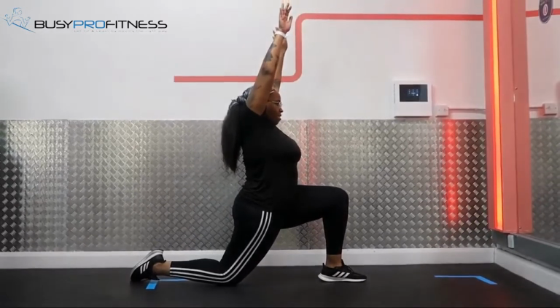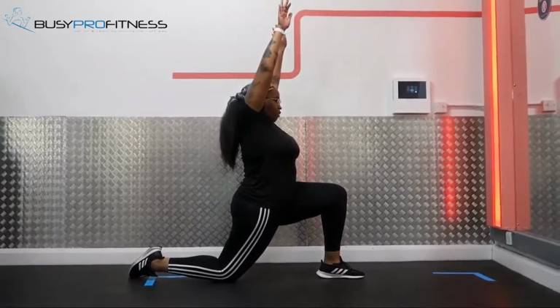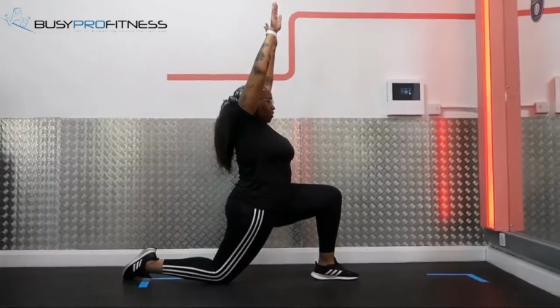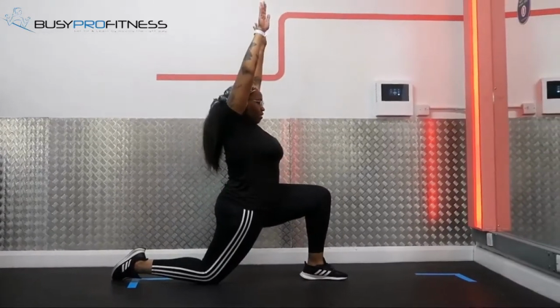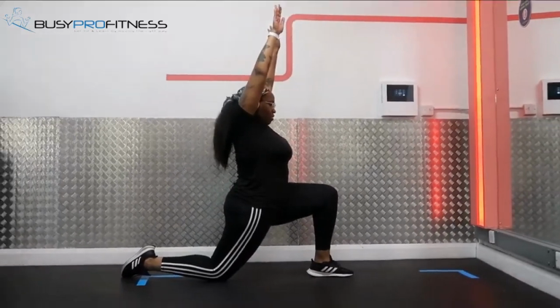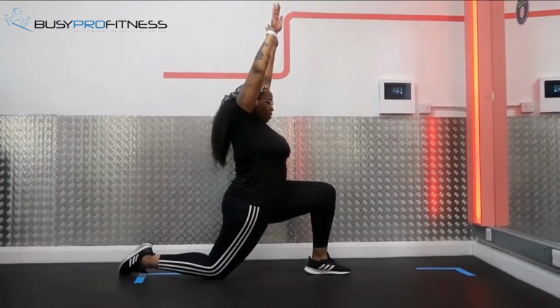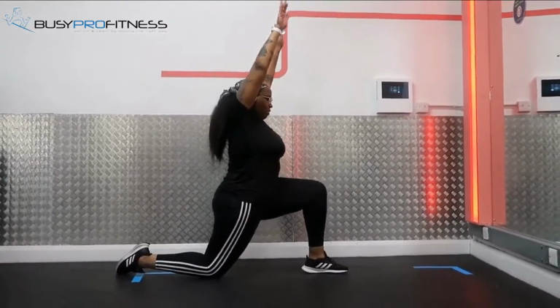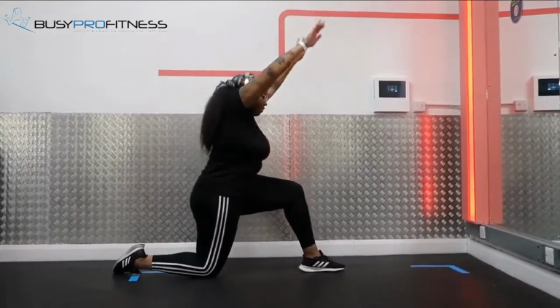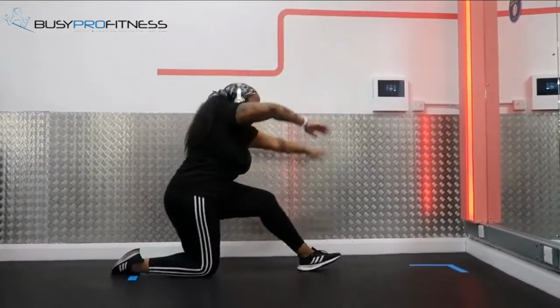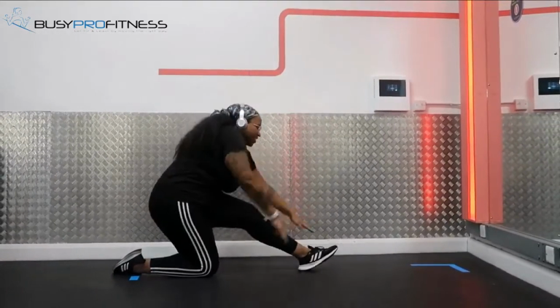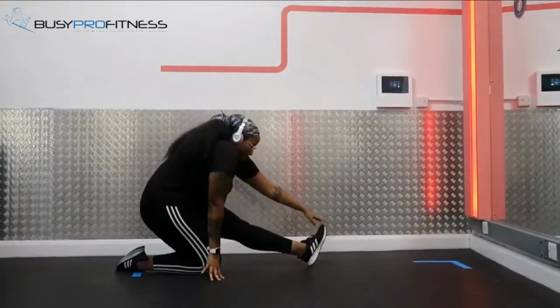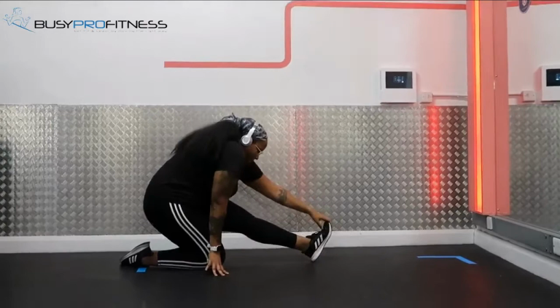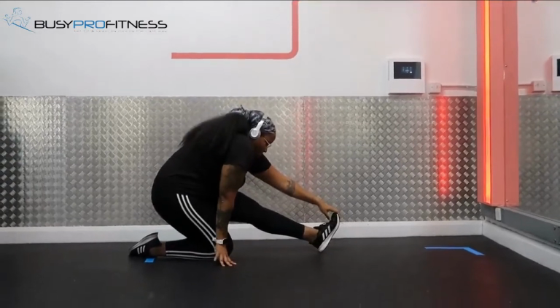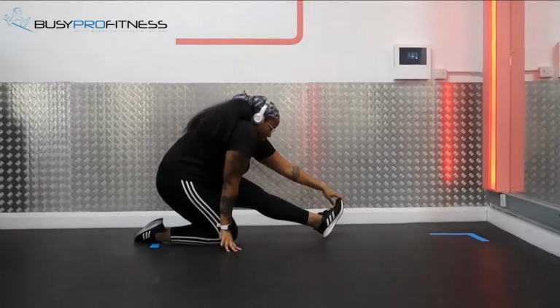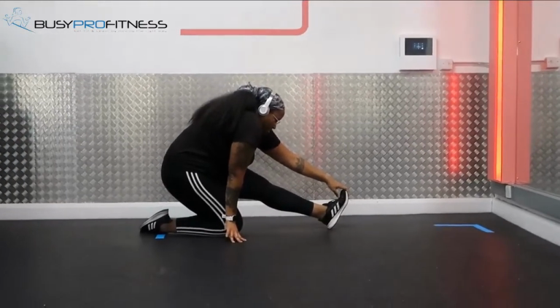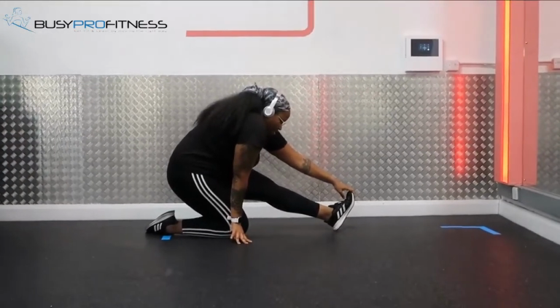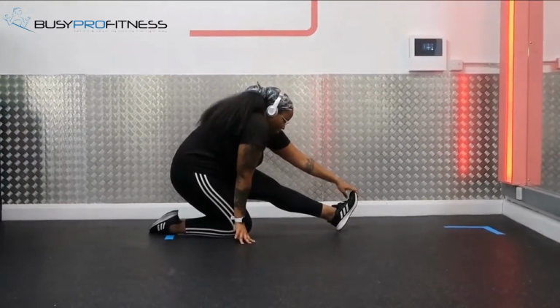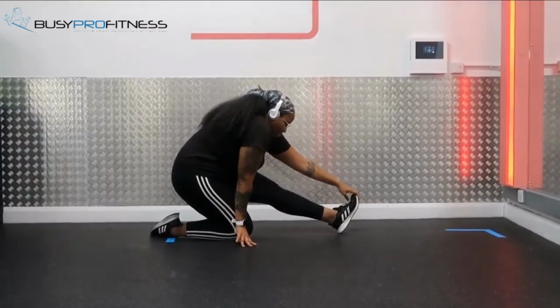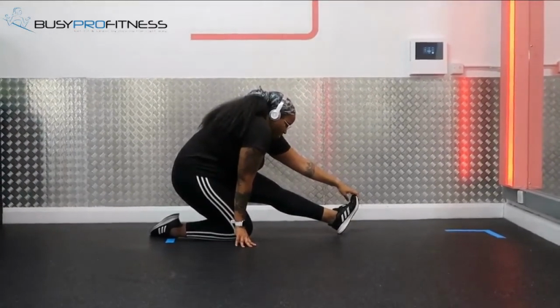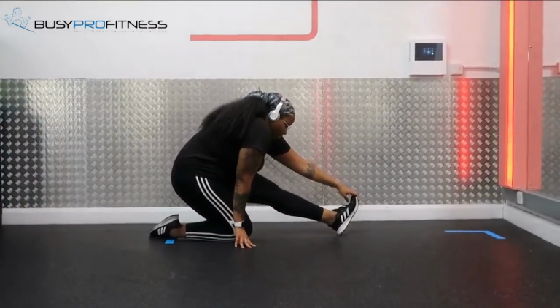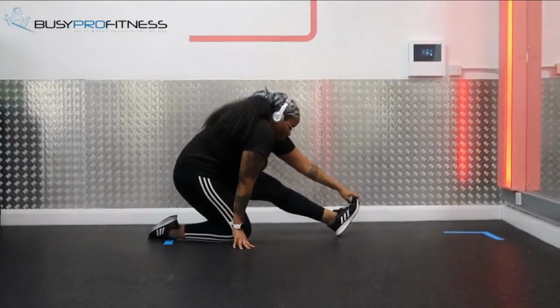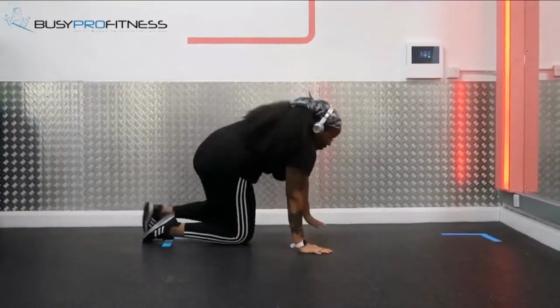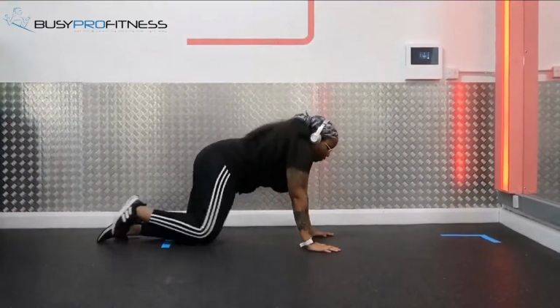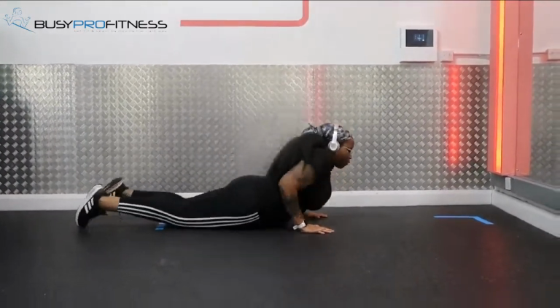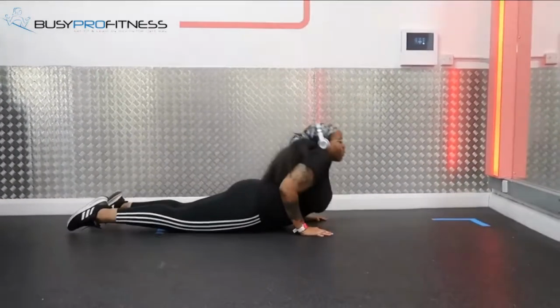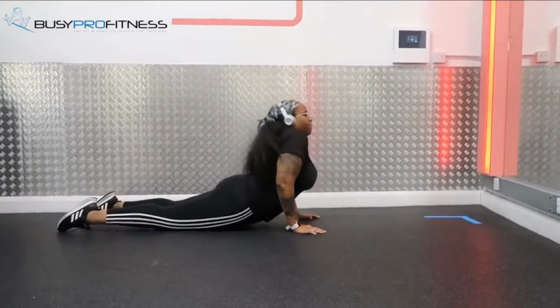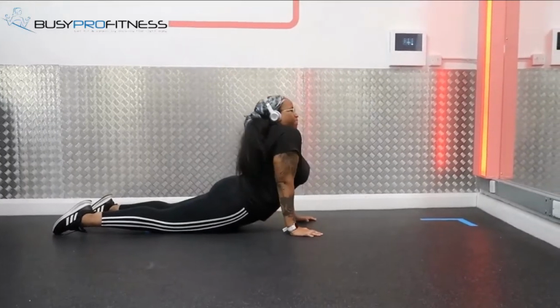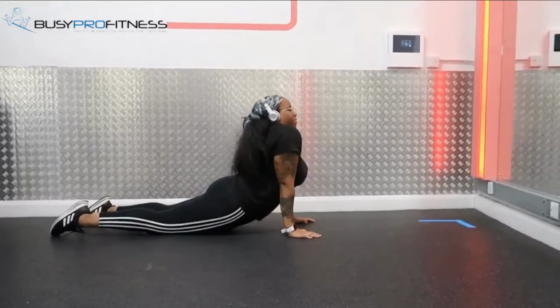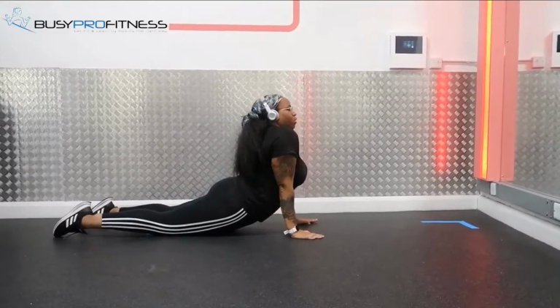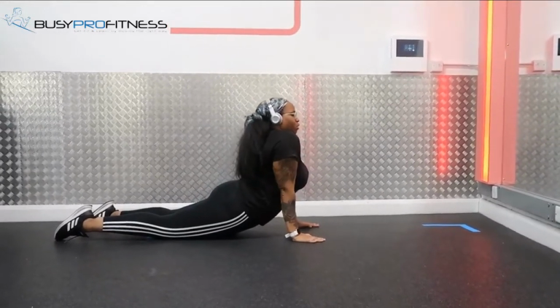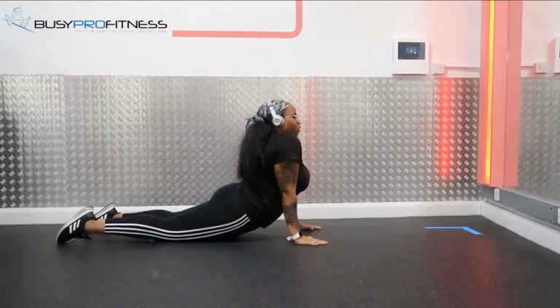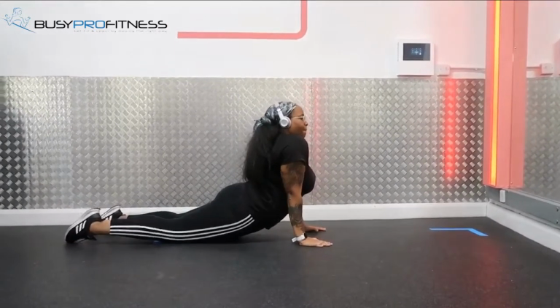And because it feels good, why not? Also, a good tip for reducing soreness and relaxing your muscles after a hard workout is to take a hot bath with Epsom salt — you will enjoy it and you can thank me later.